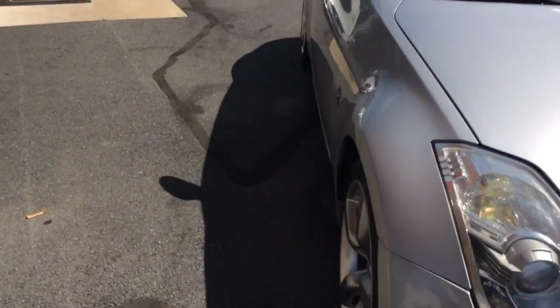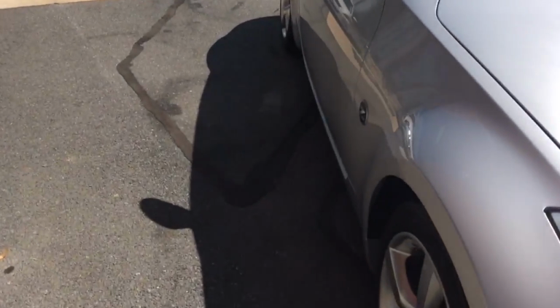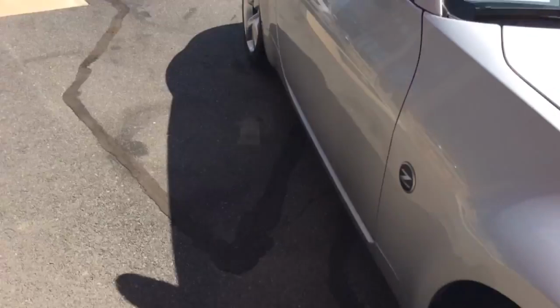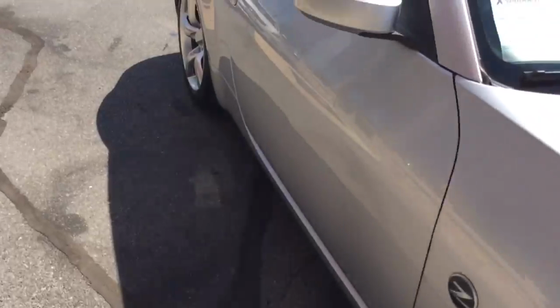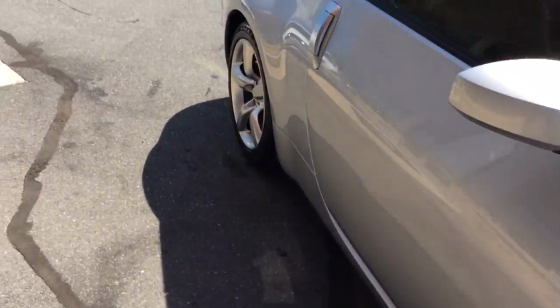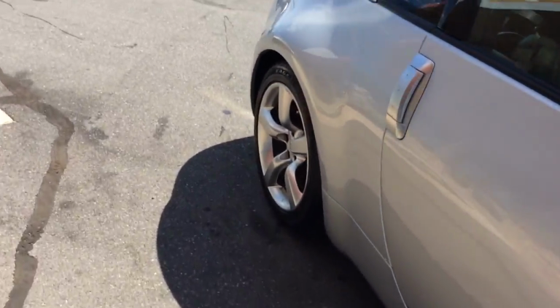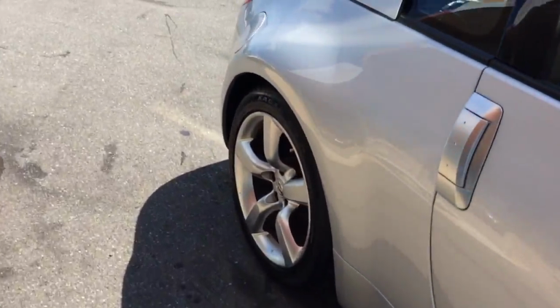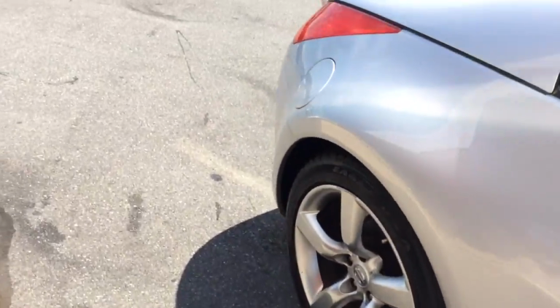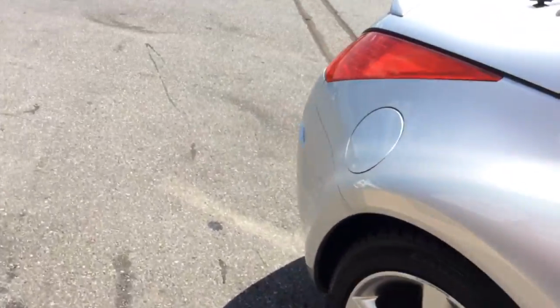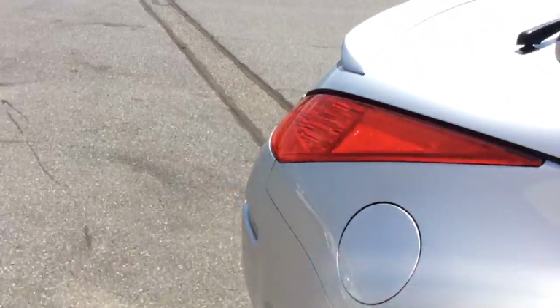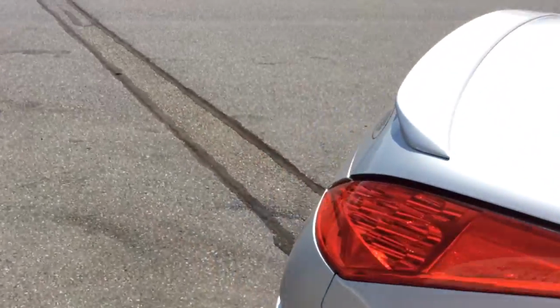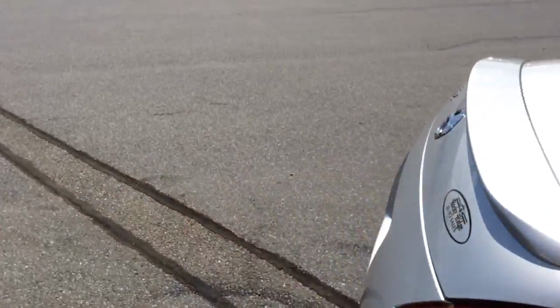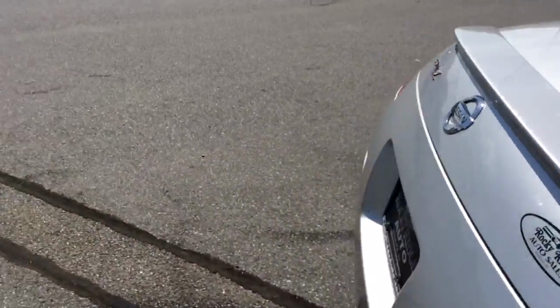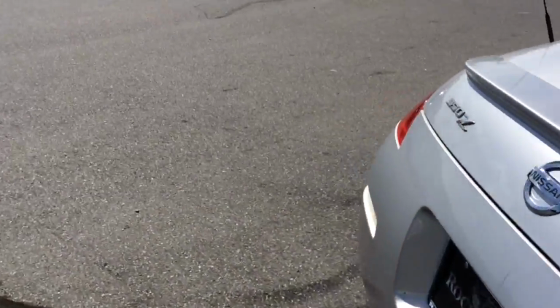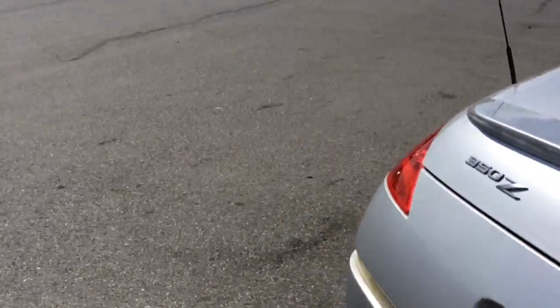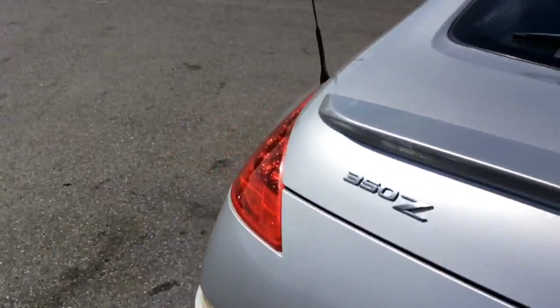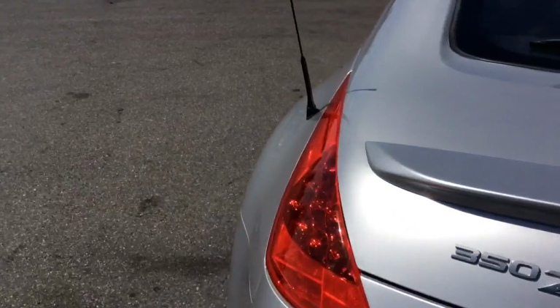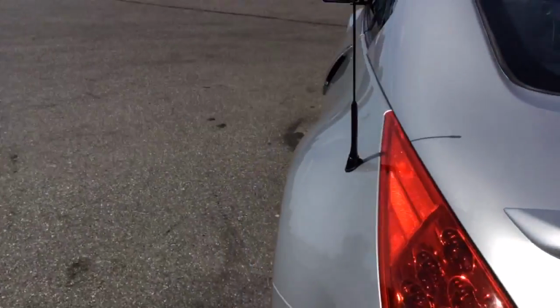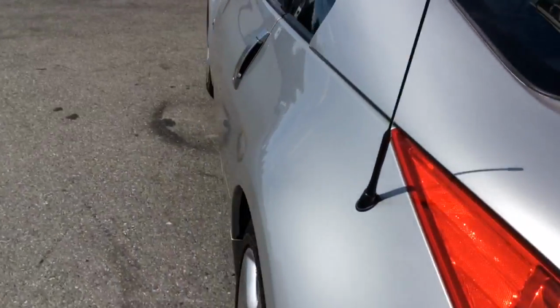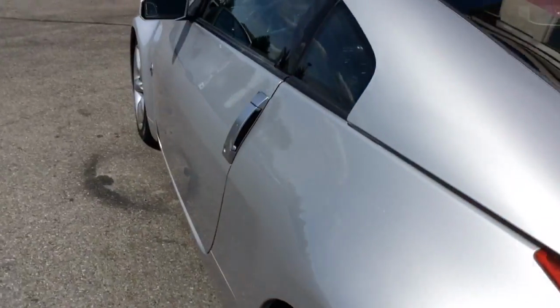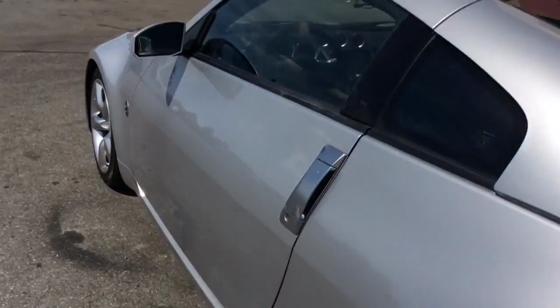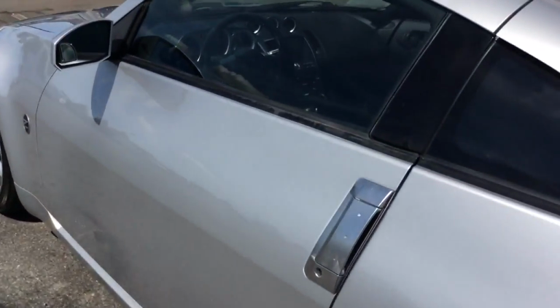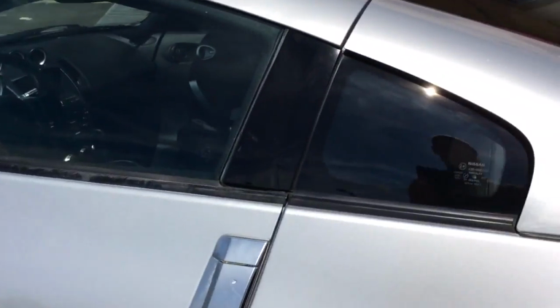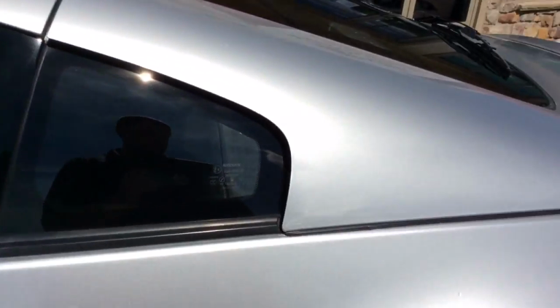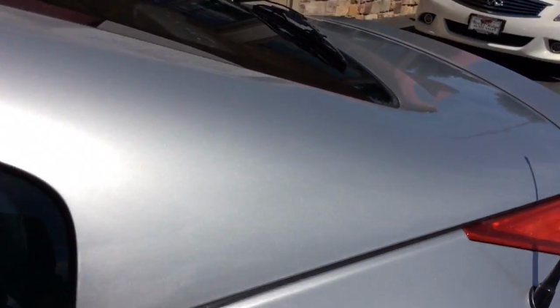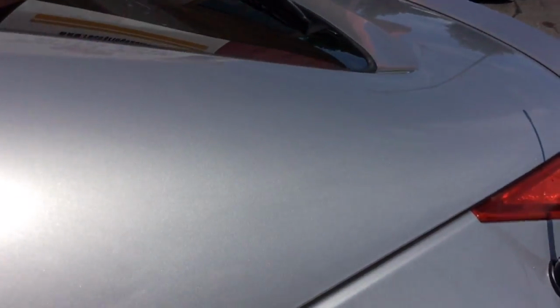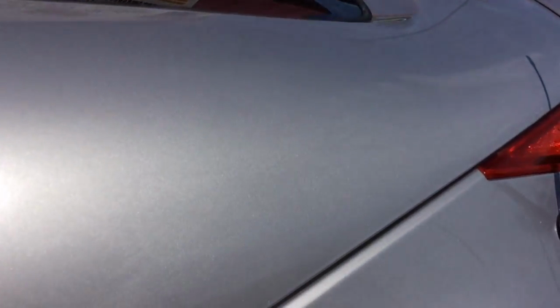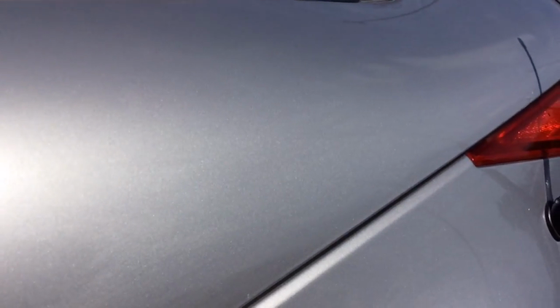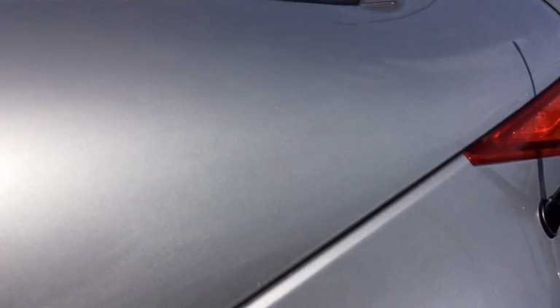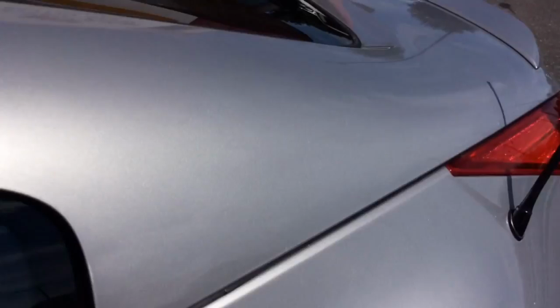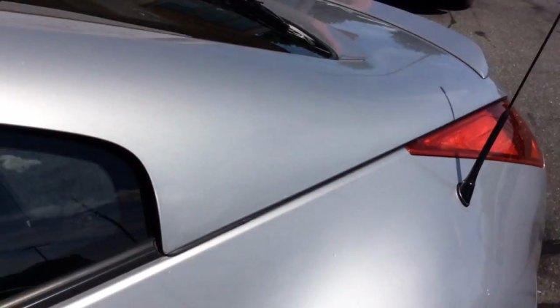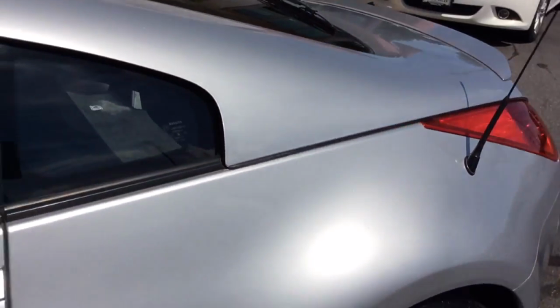Really fun car to drive, has plenty of pep and power. Alloy wheels, has the rear spoiler, sporty looking car. The exterior is free of any major scratches, dents, or dings, and has a nice metallic flake in the paint — I don't know if that shows up in the video.